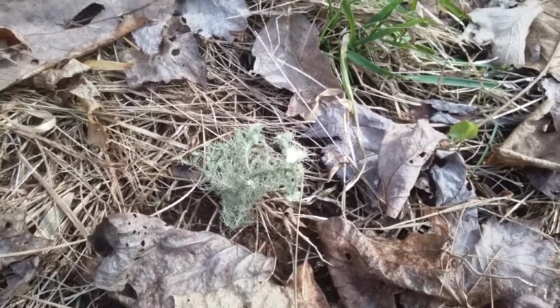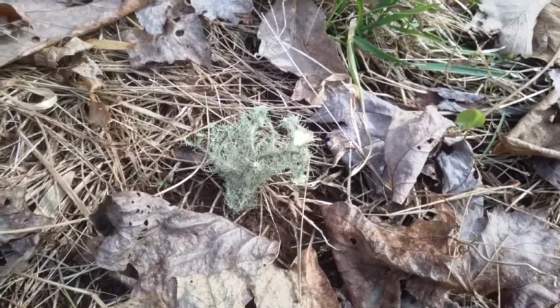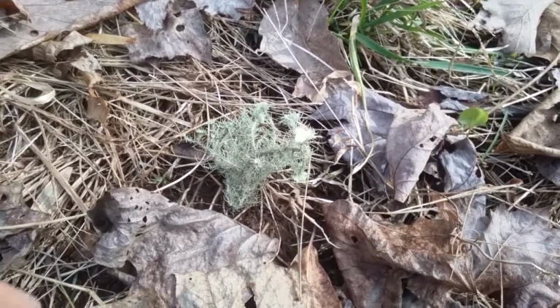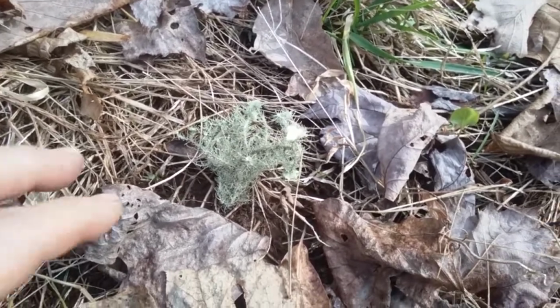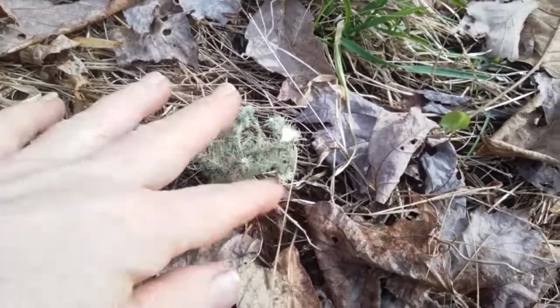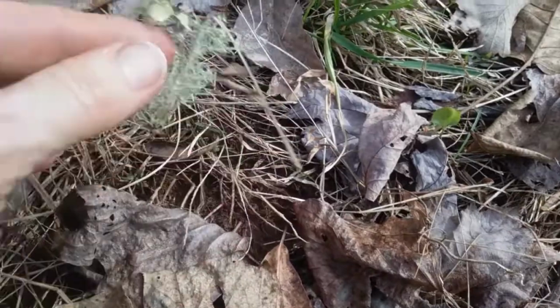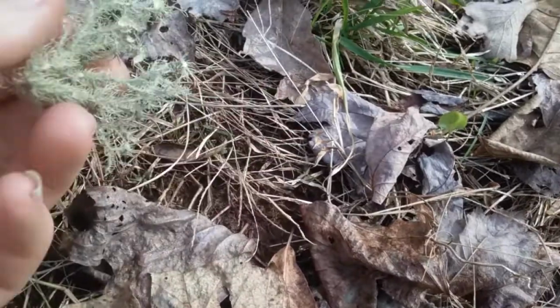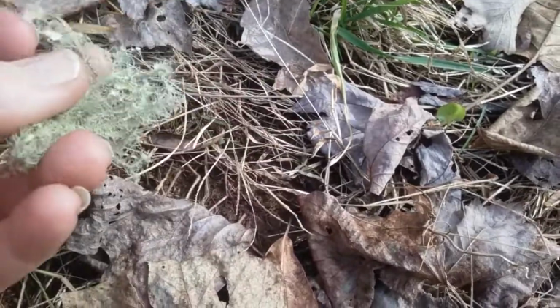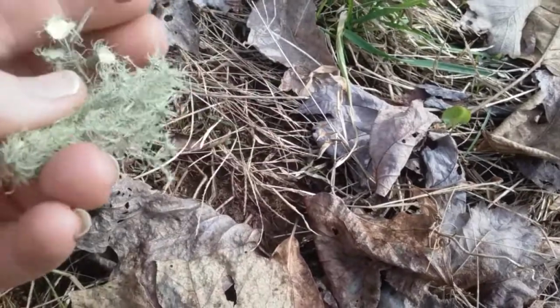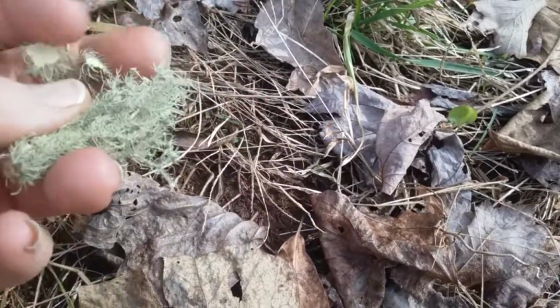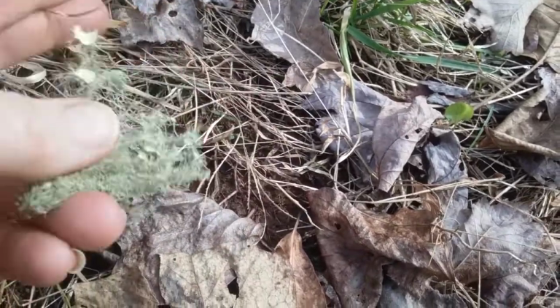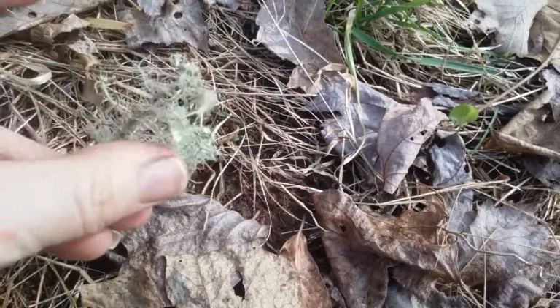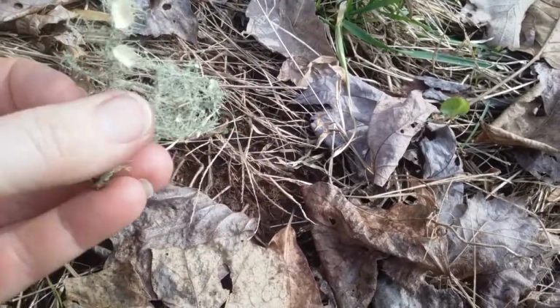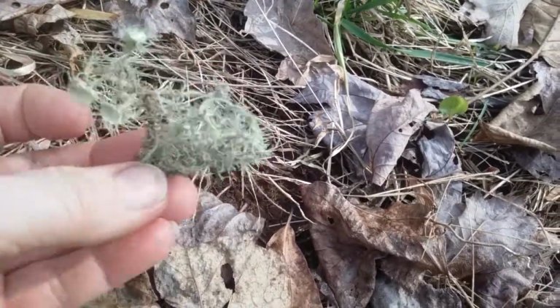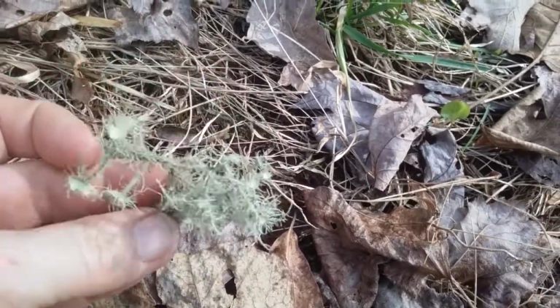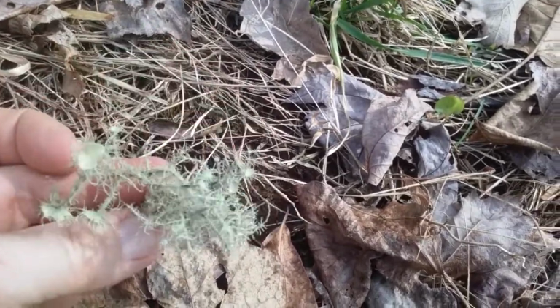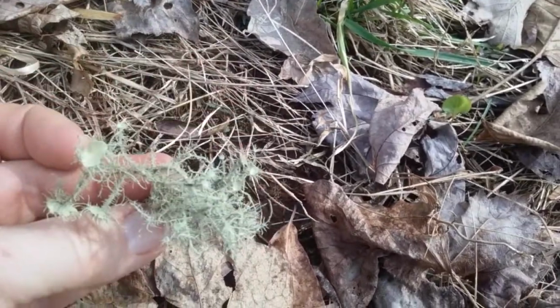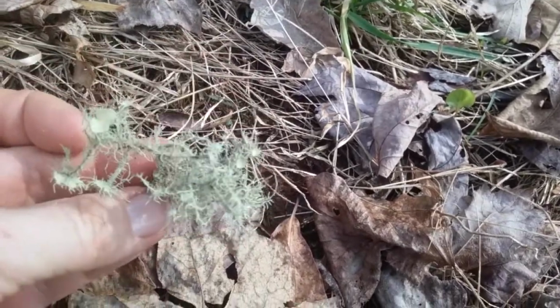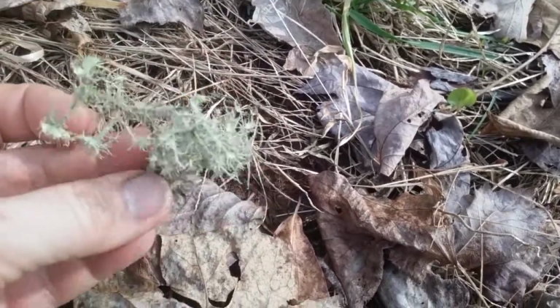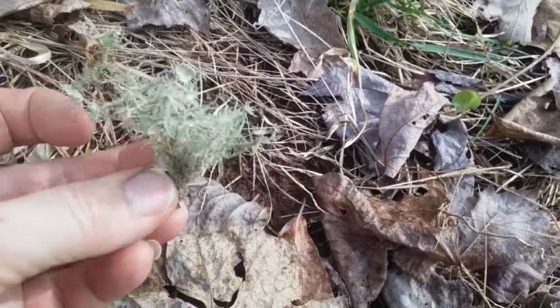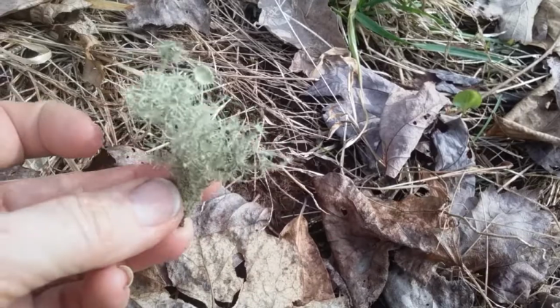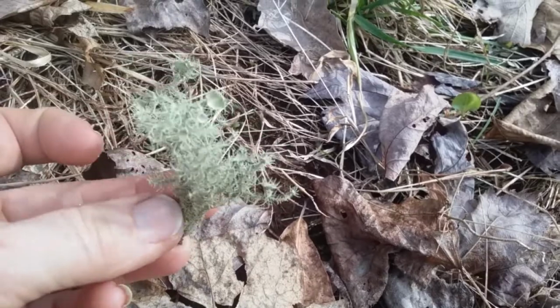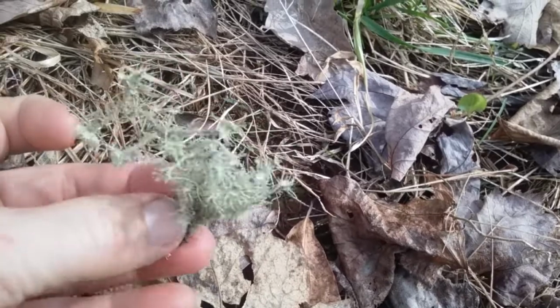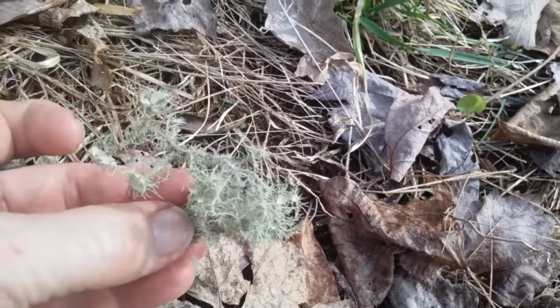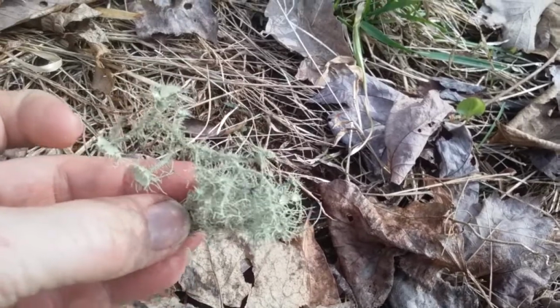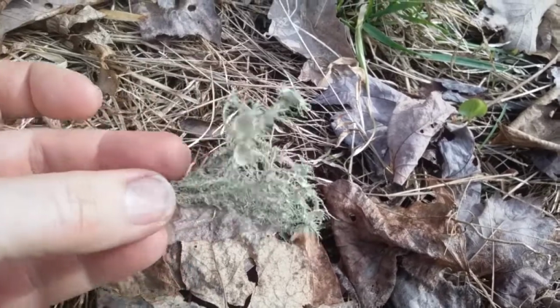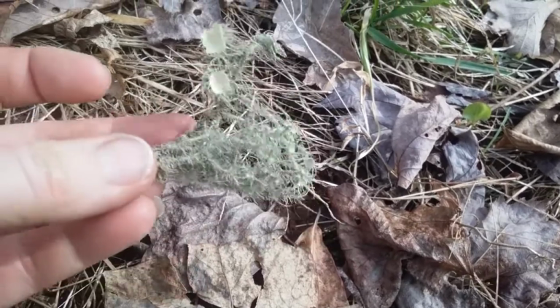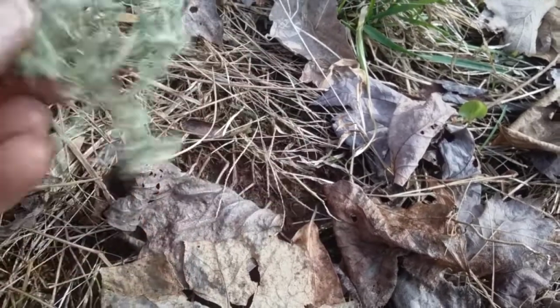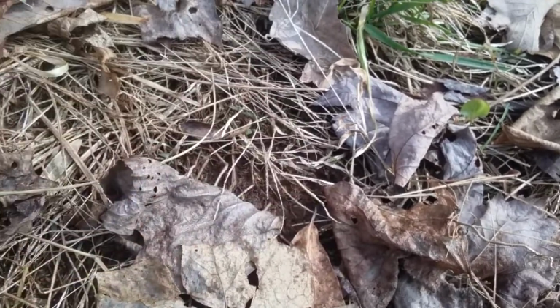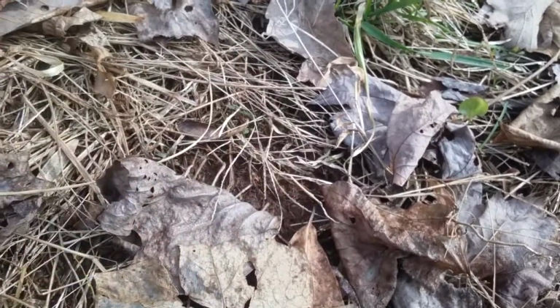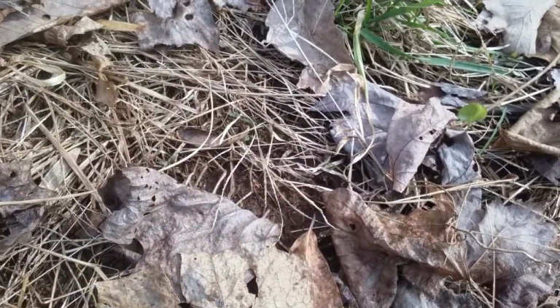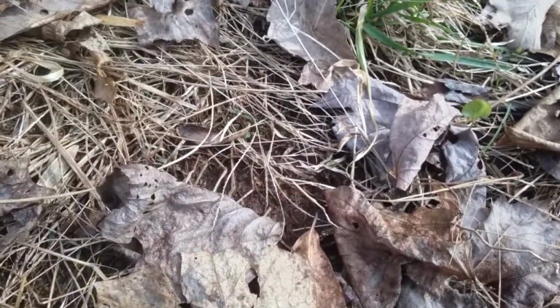After we've had a little windstorm, I like to come walk up on the property because I always seem to find a lot of Usnea scattered on the ground.